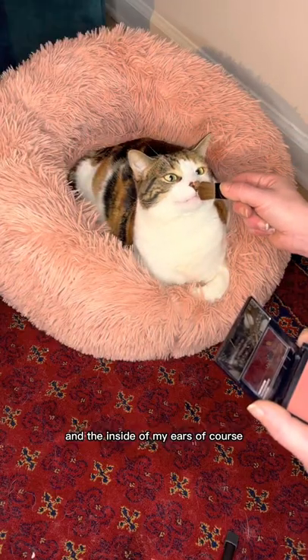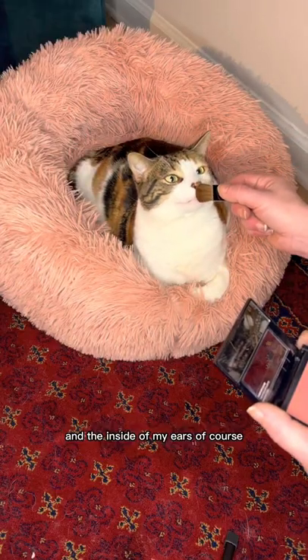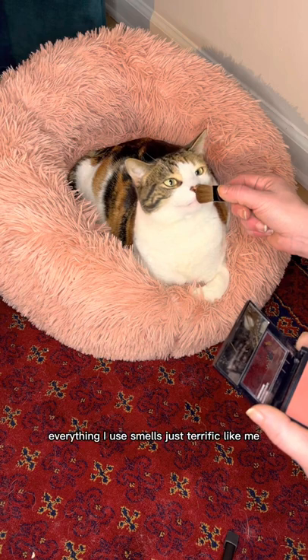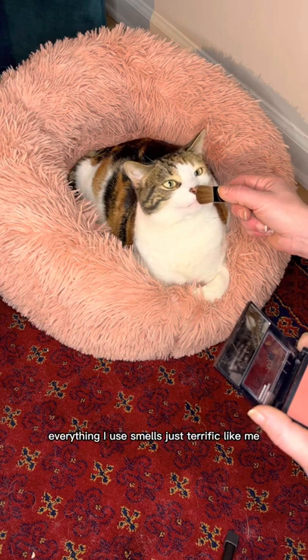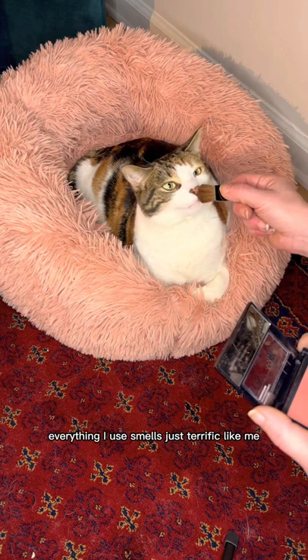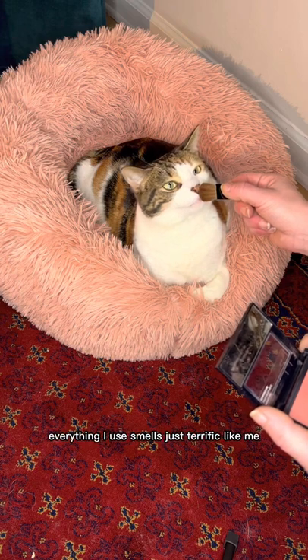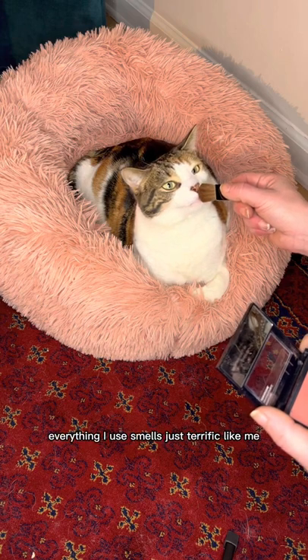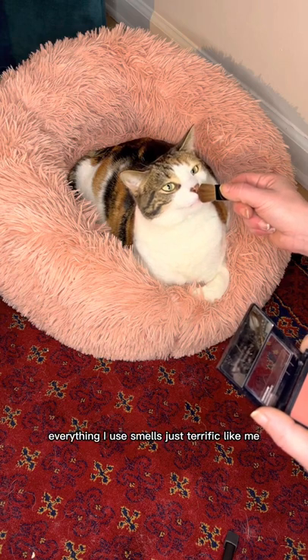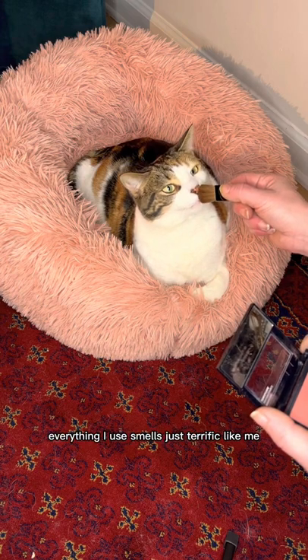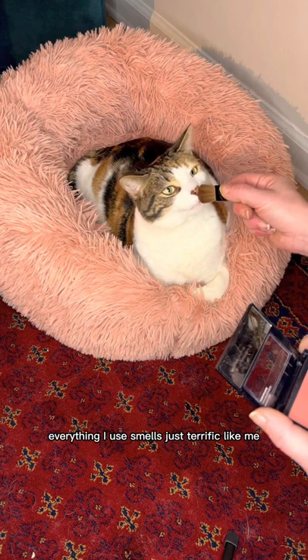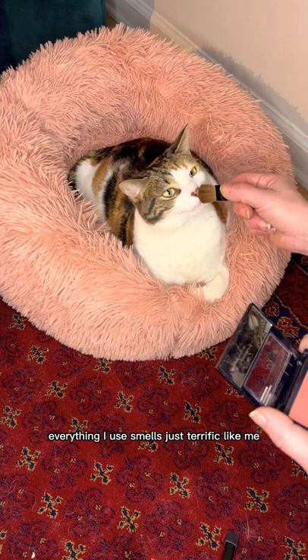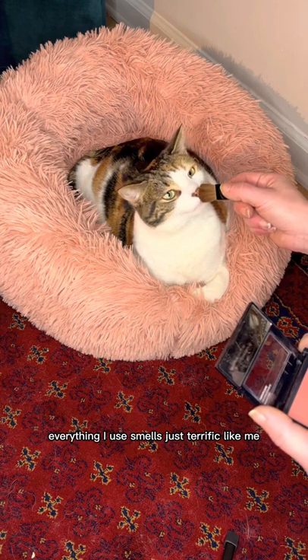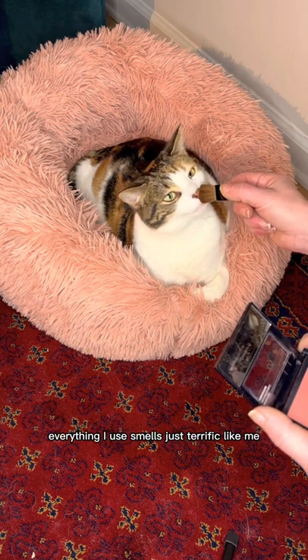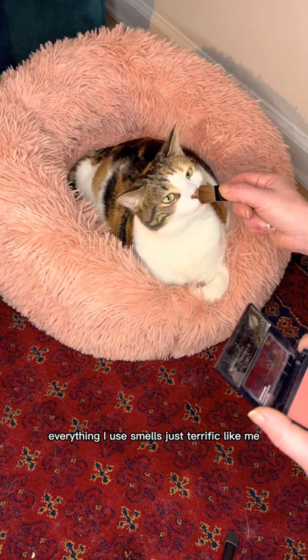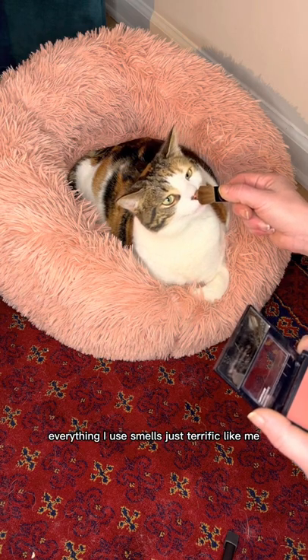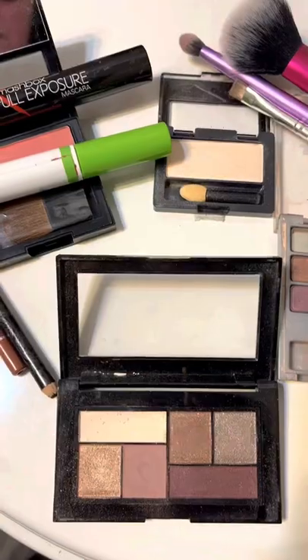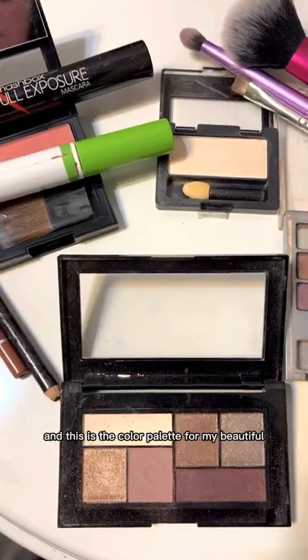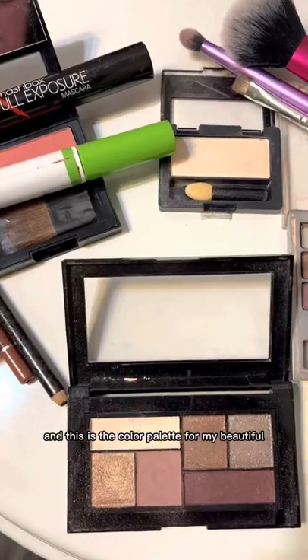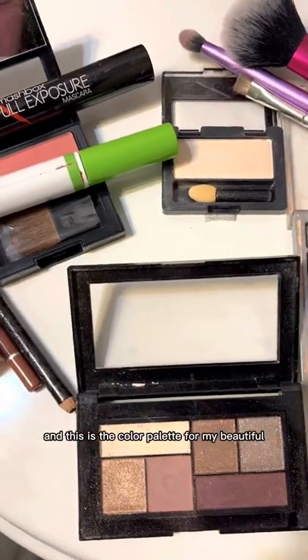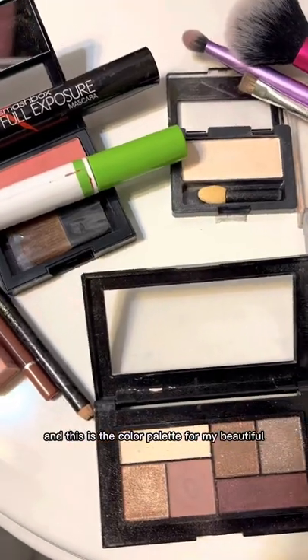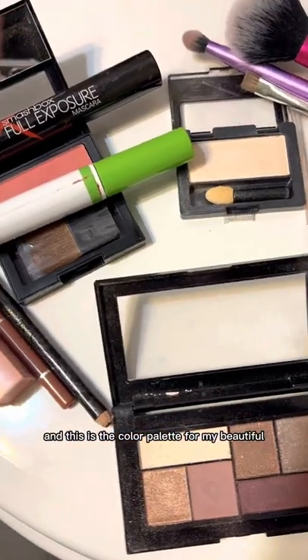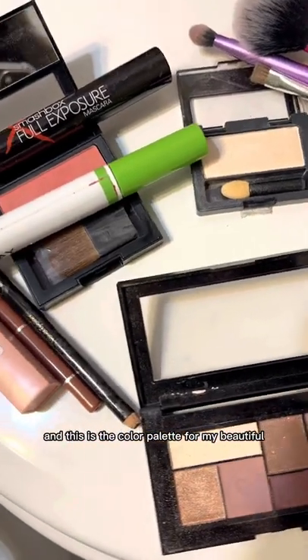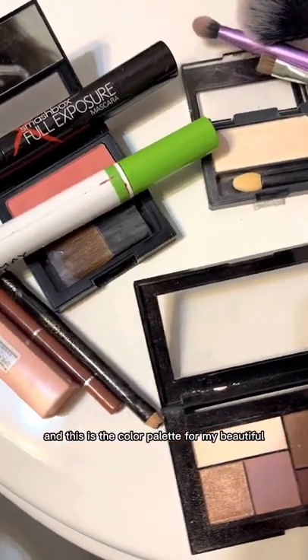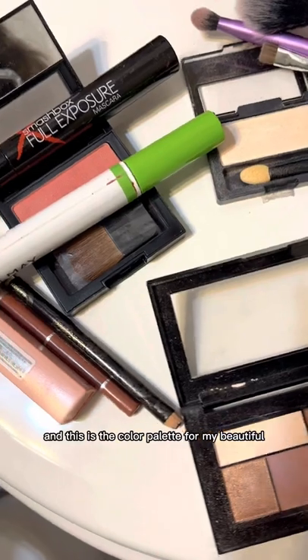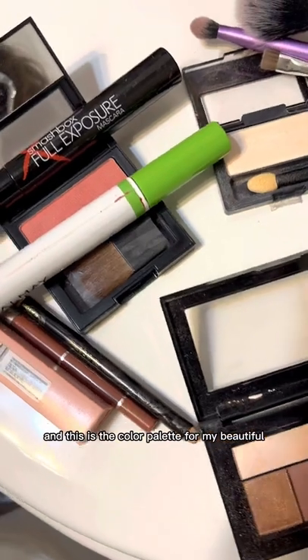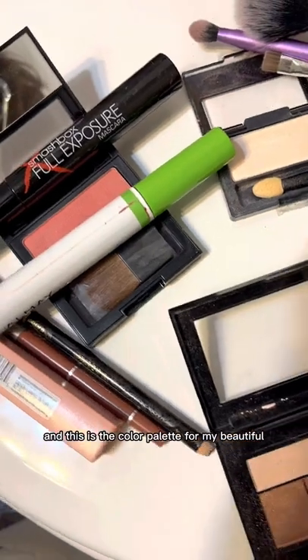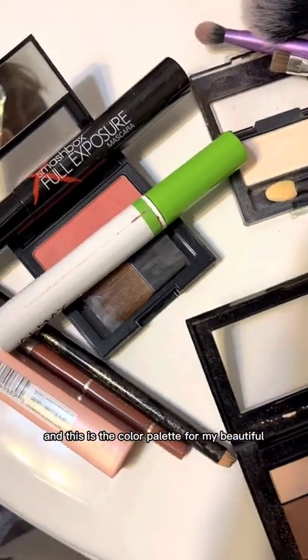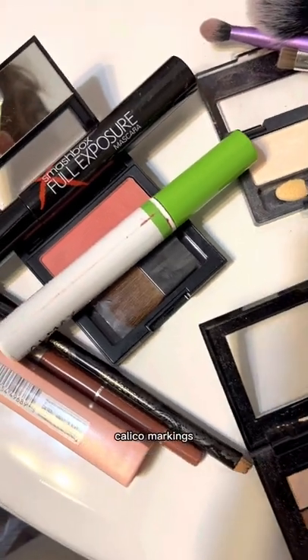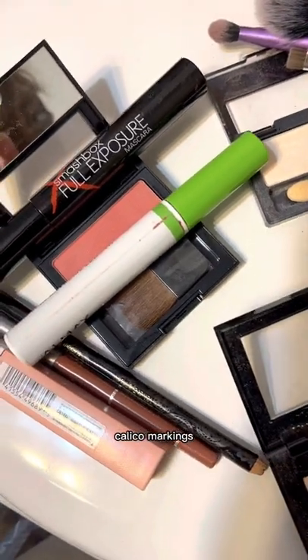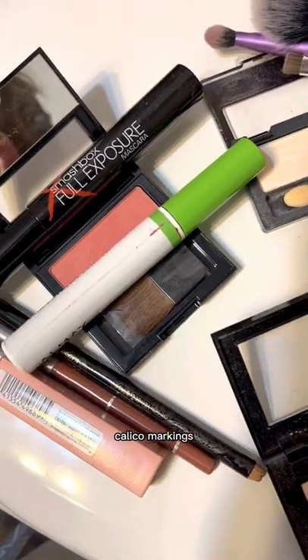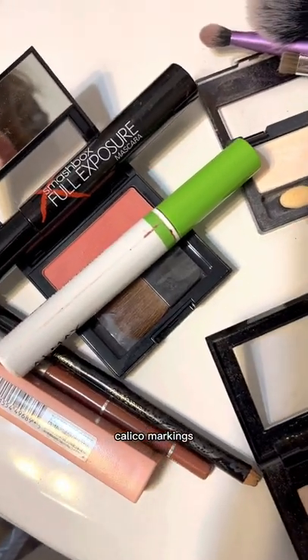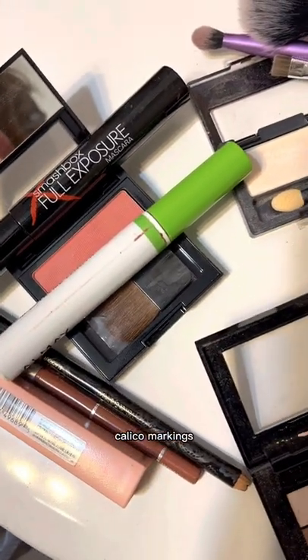Of course, everything I use smells just terrific, like me. And this is the color palette for my beautiful calico markings.